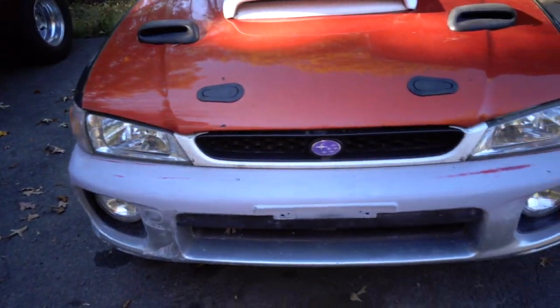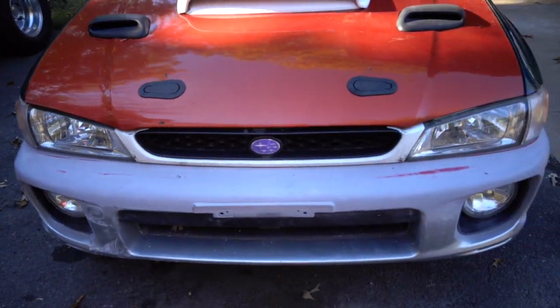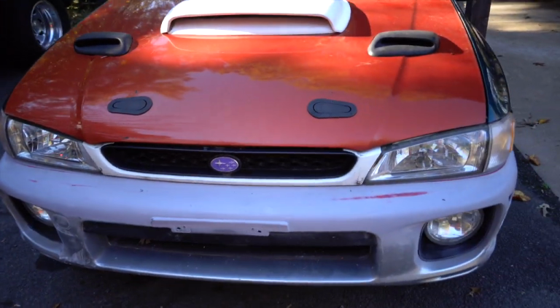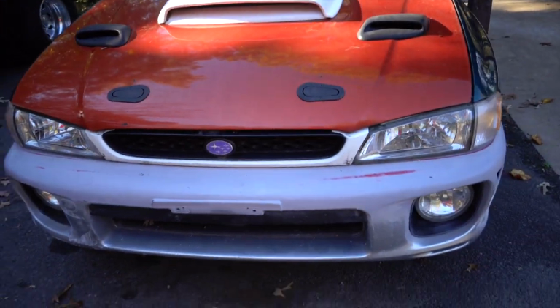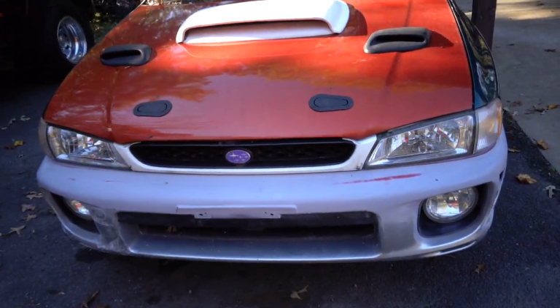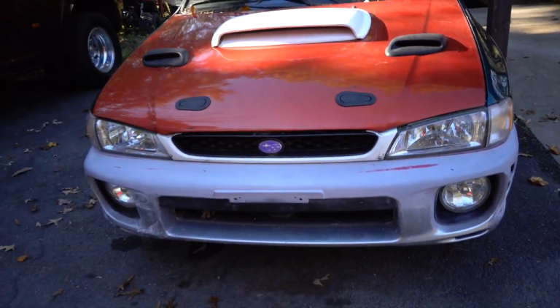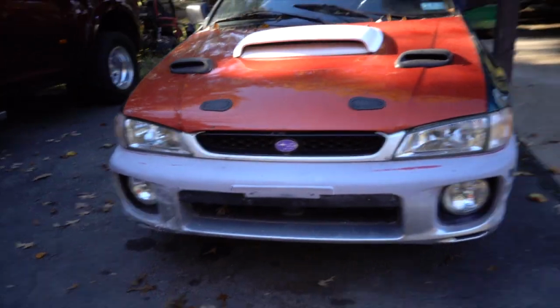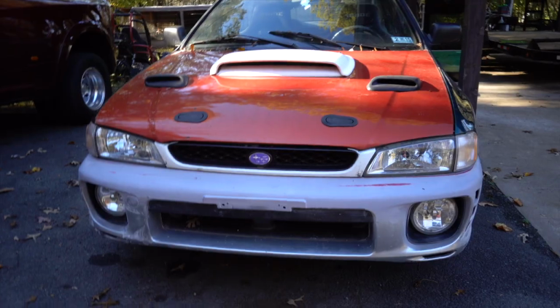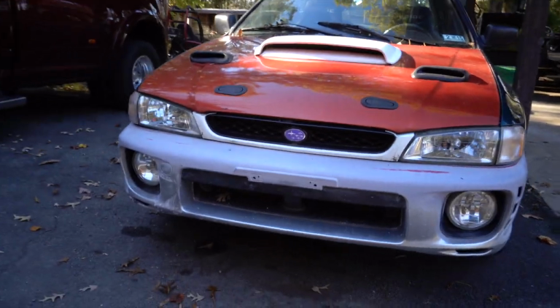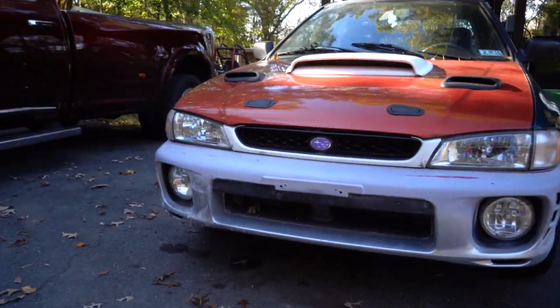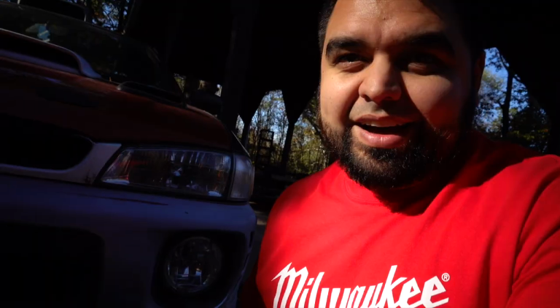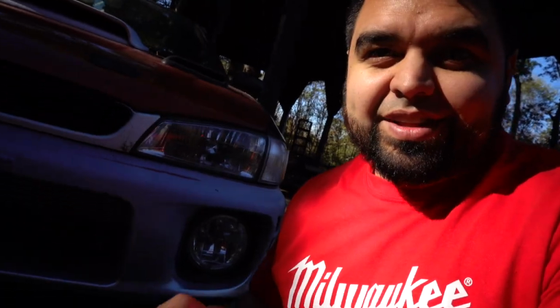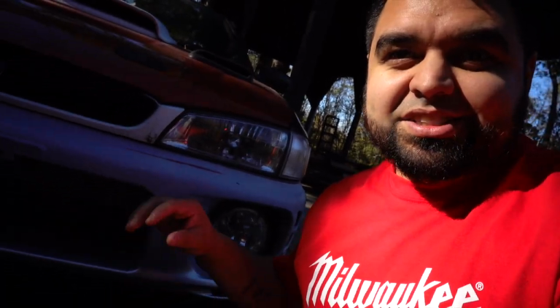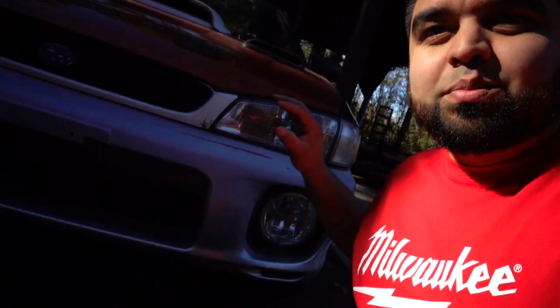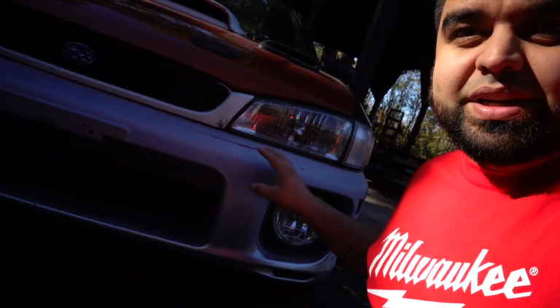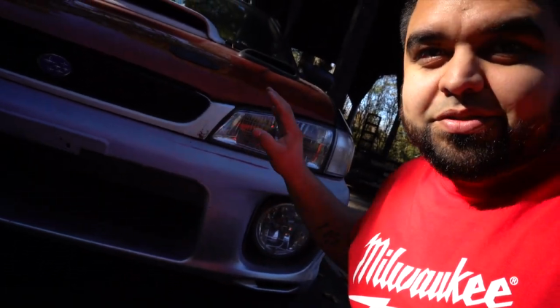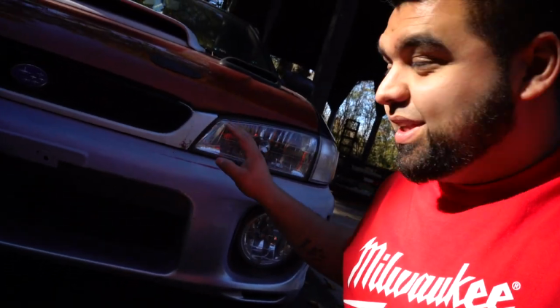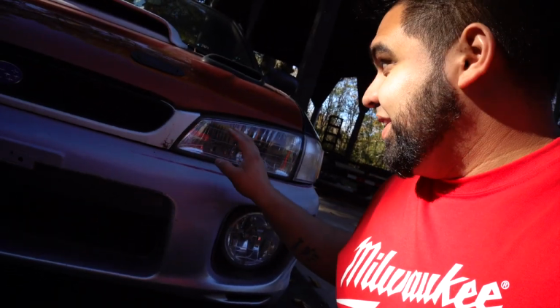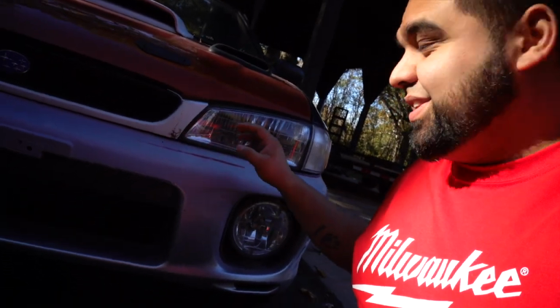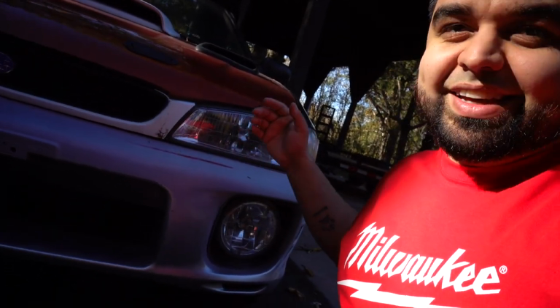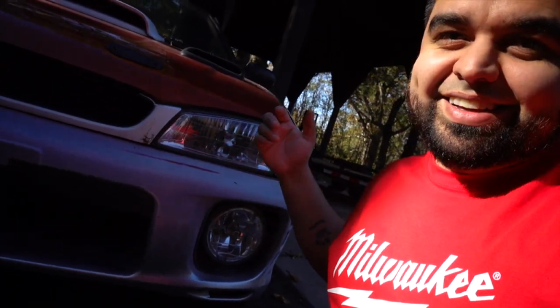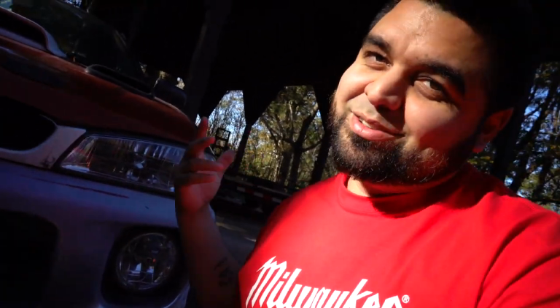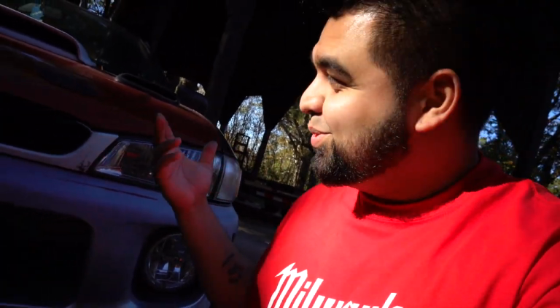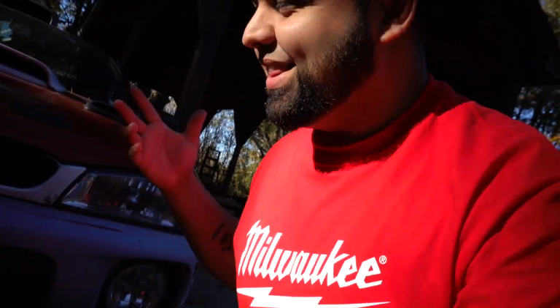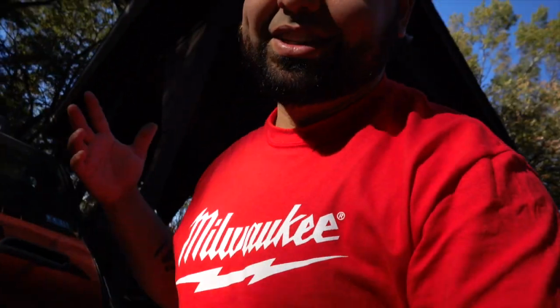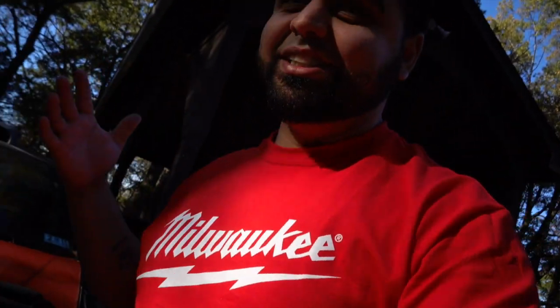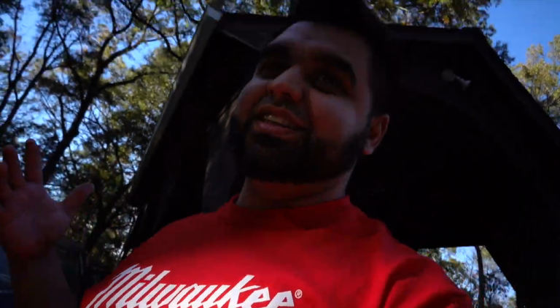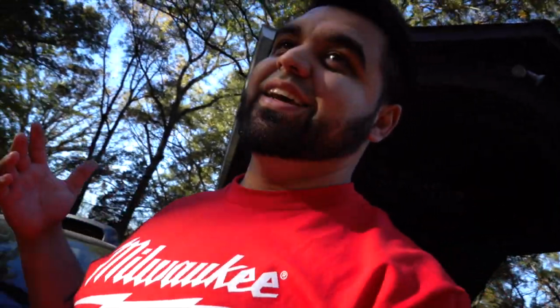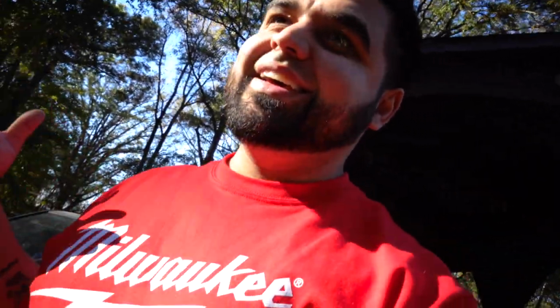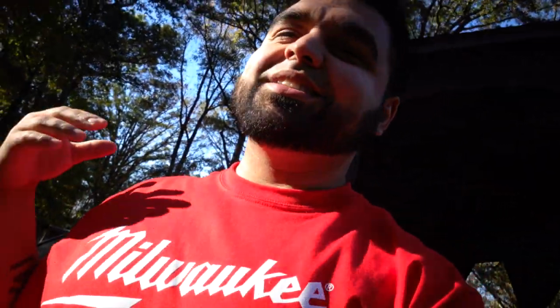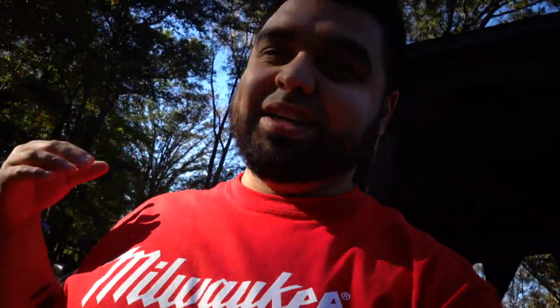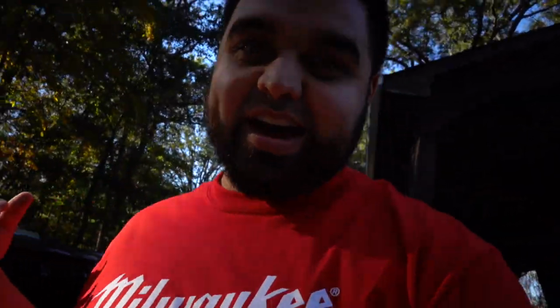These headlights can really make or break a car. I feel like it just completes the front end look of this thing. Crystal headlights on a GC — it's a must-have.